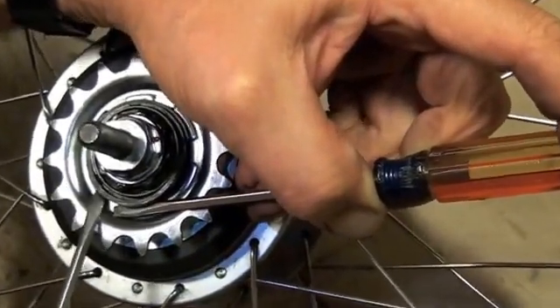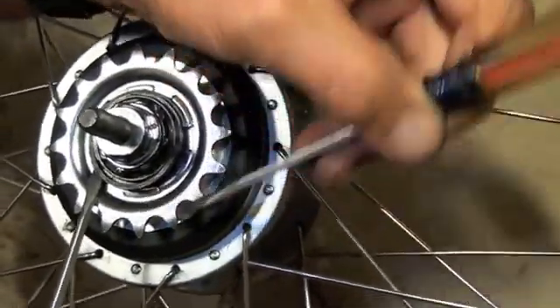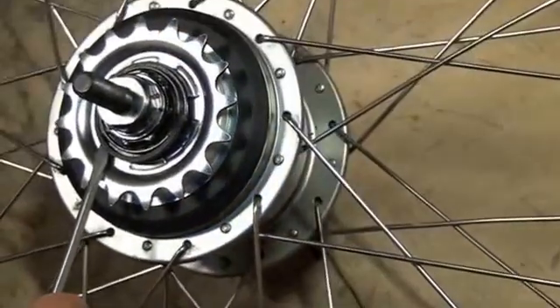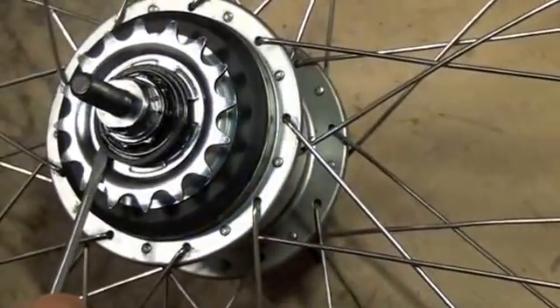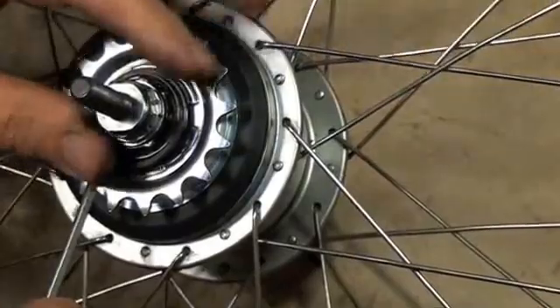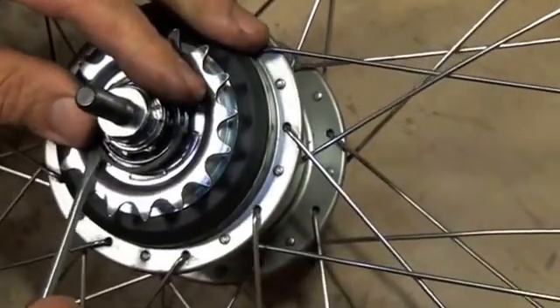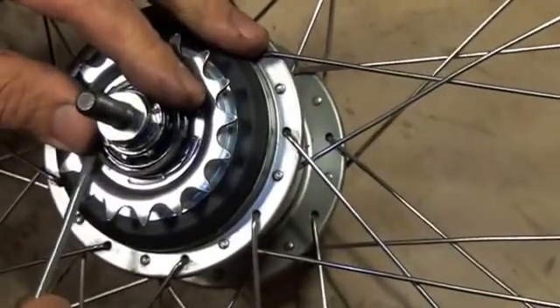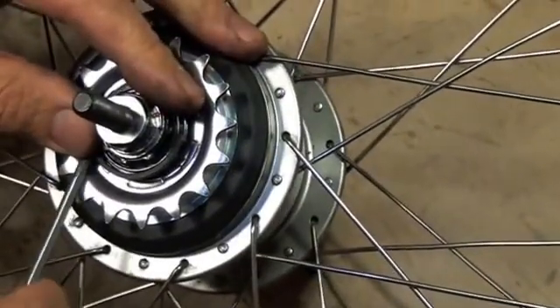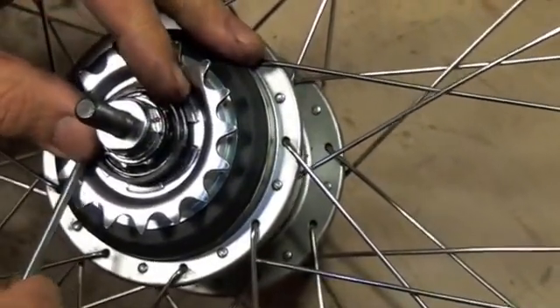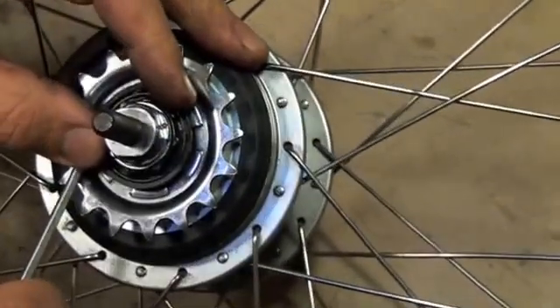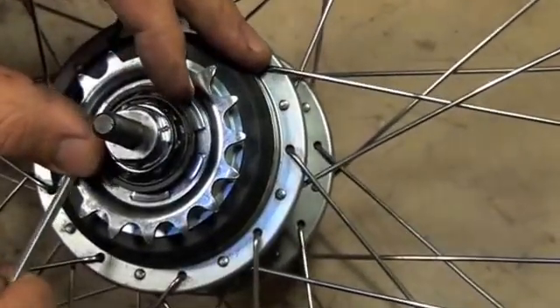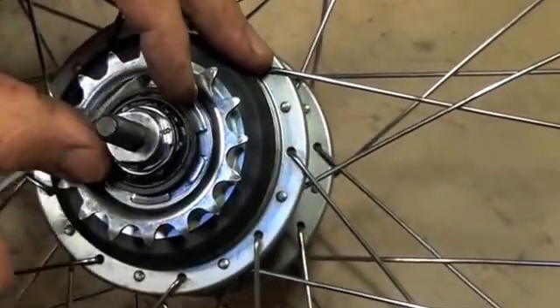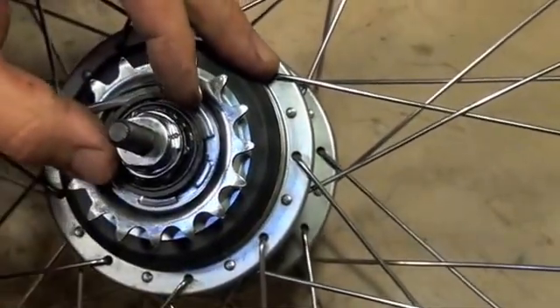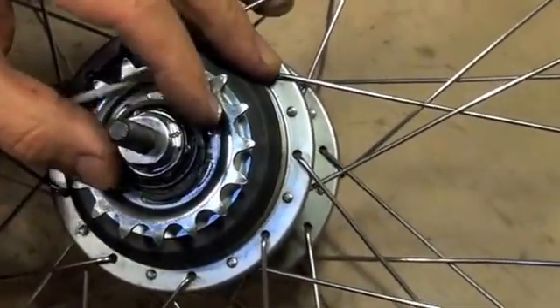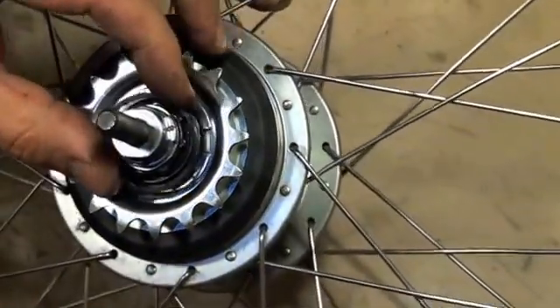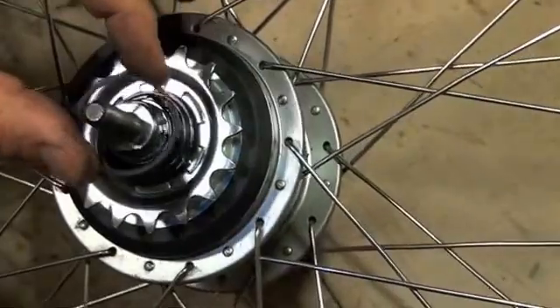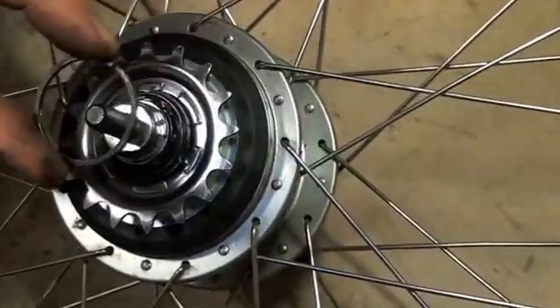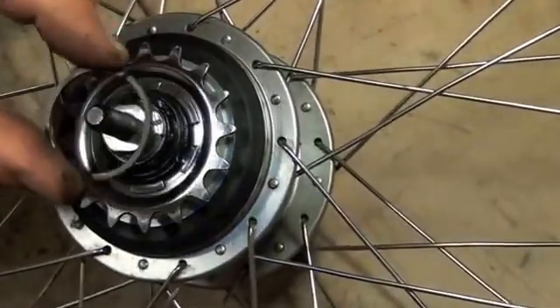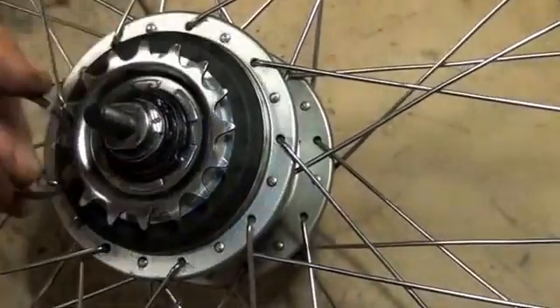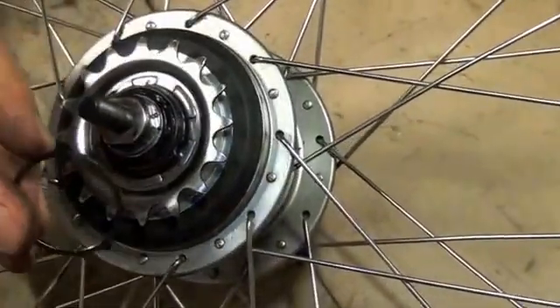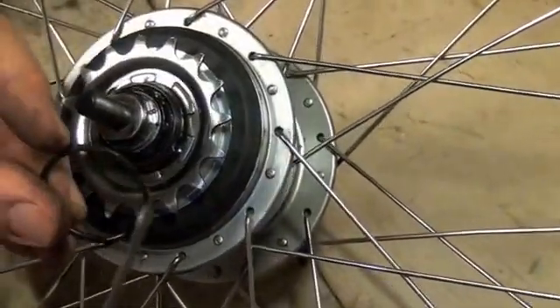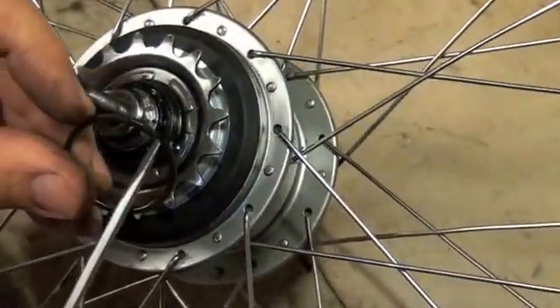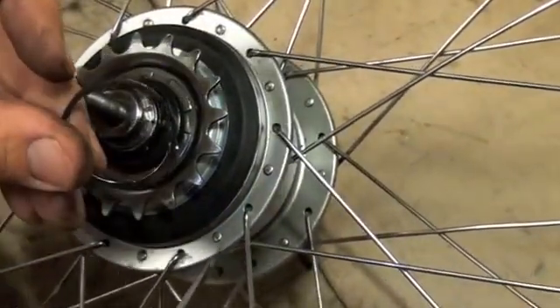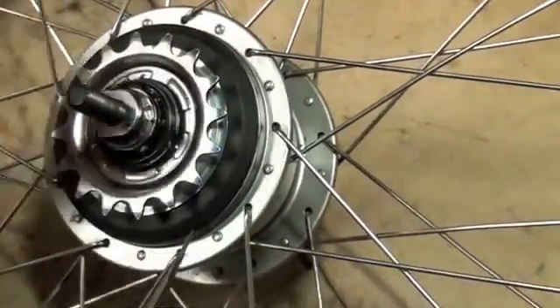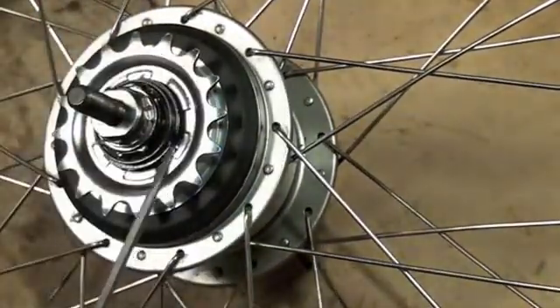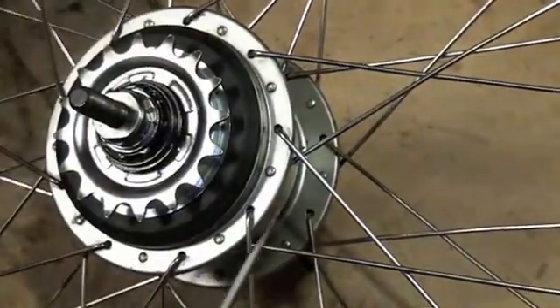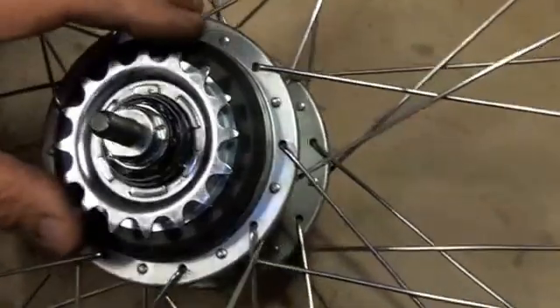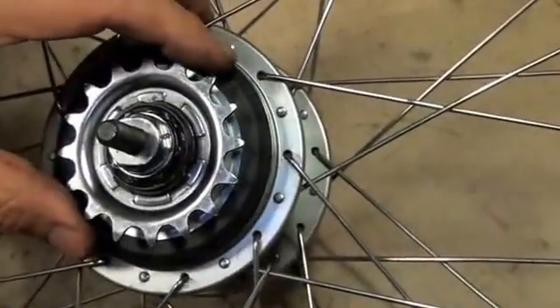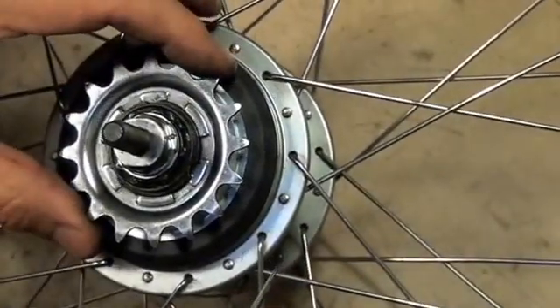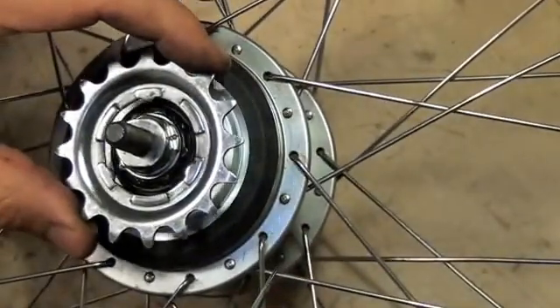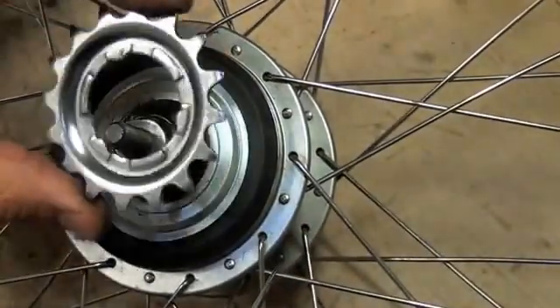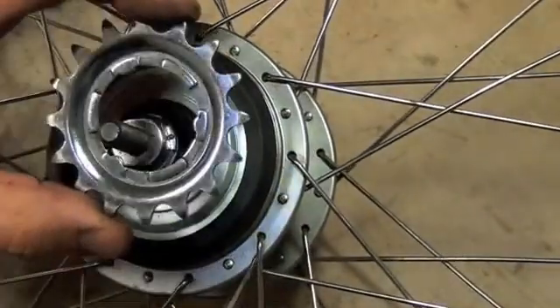Lift it up a little bit further. I'm going to put my fingers over this so it doesn't spring up very fast — all the way around. There's our split ring, it's off. You can see the little split in it right there. That will allow the sprocket to come off completely.